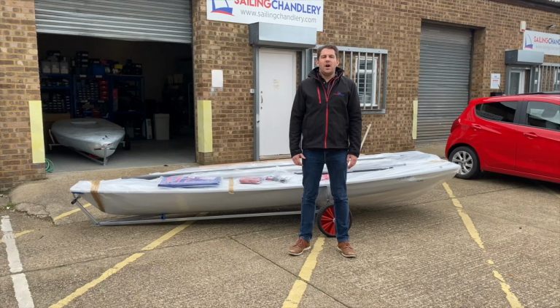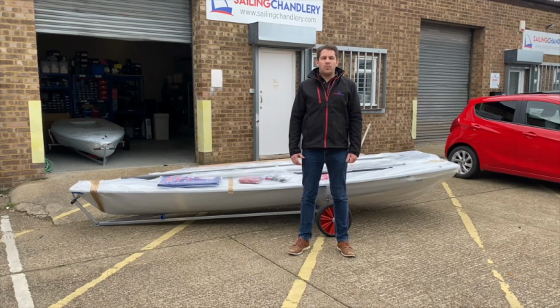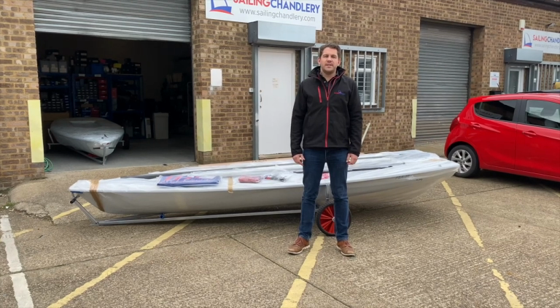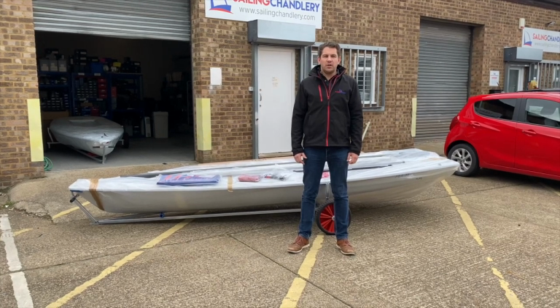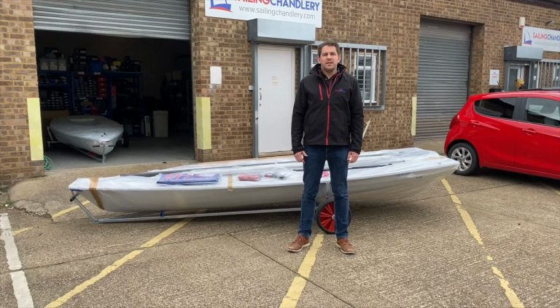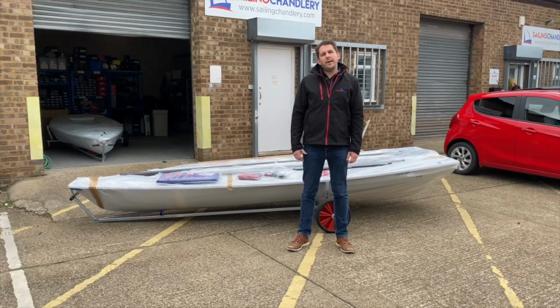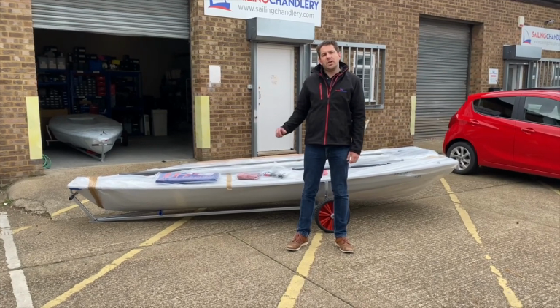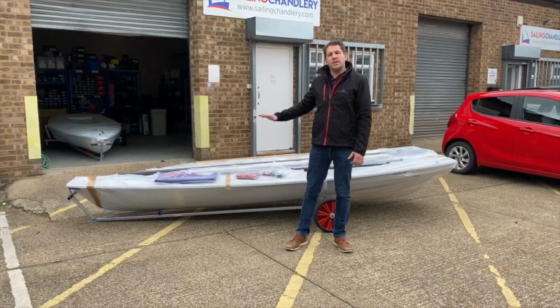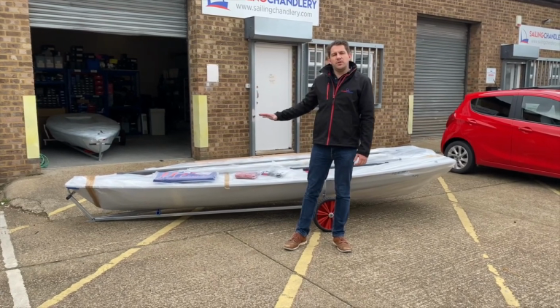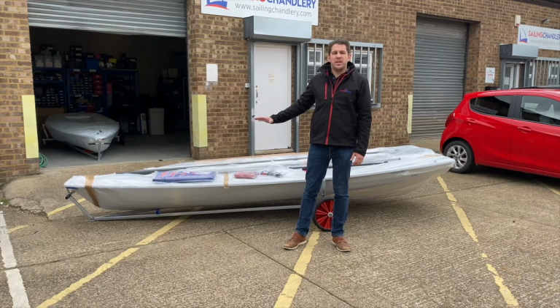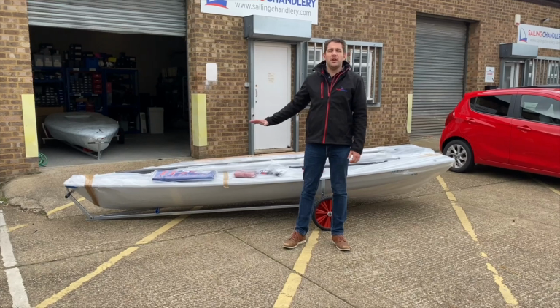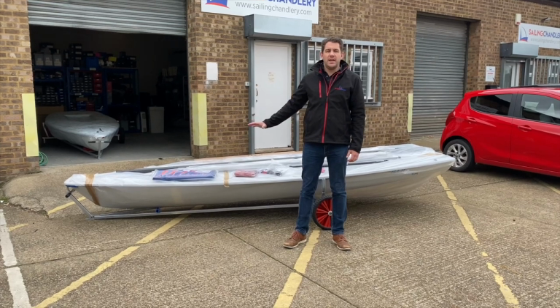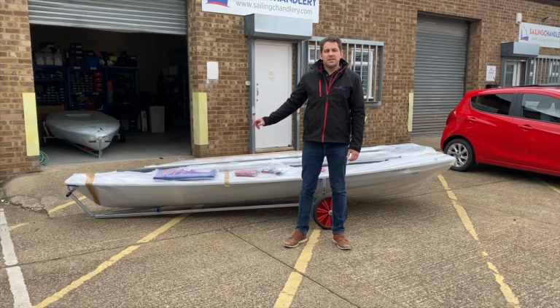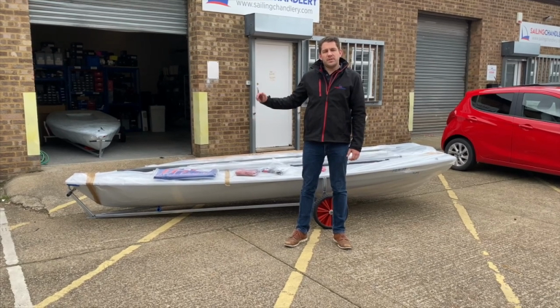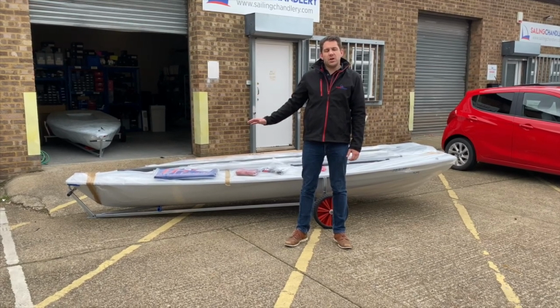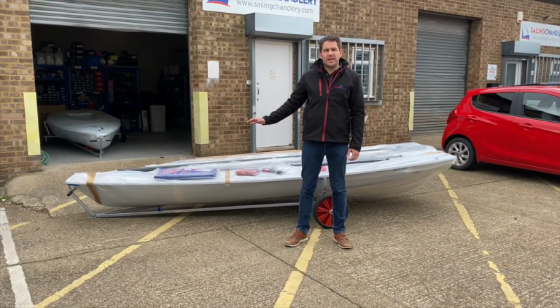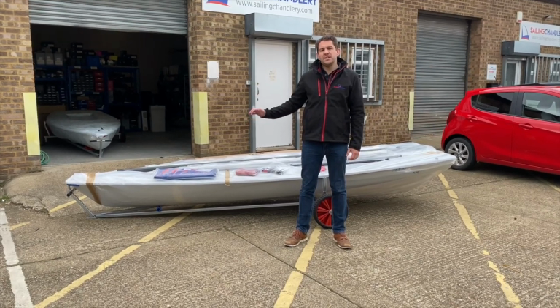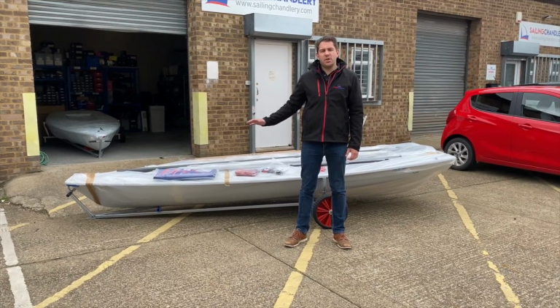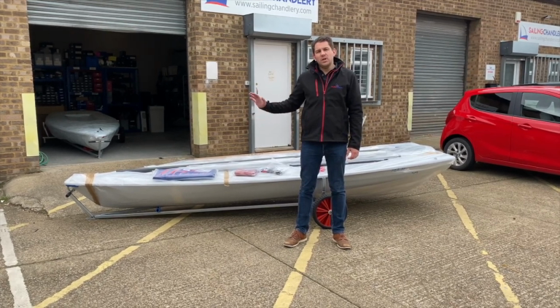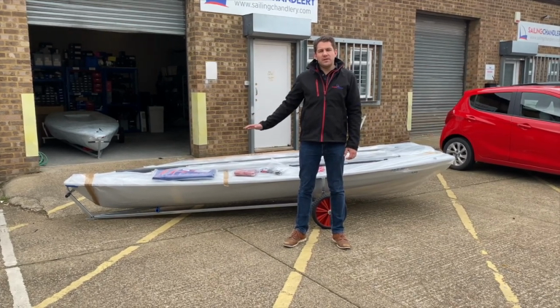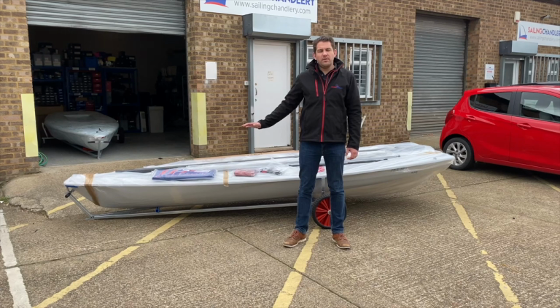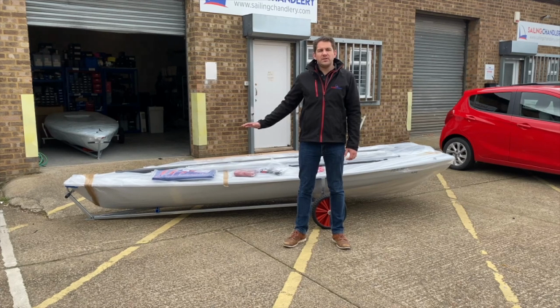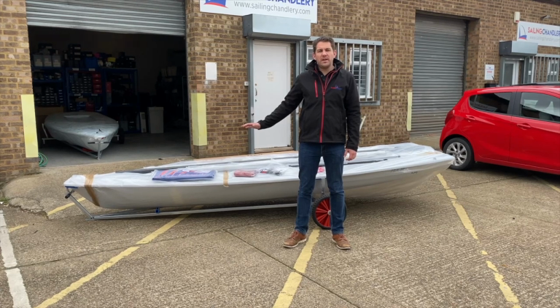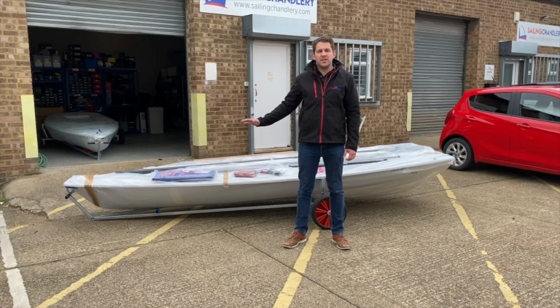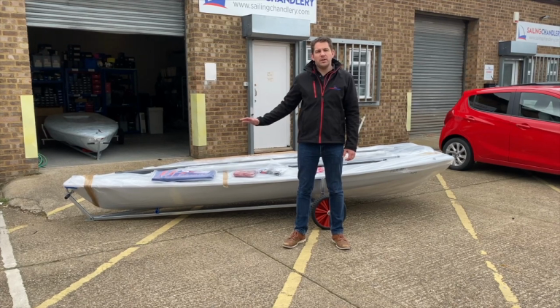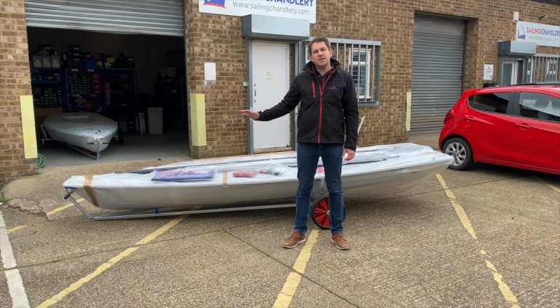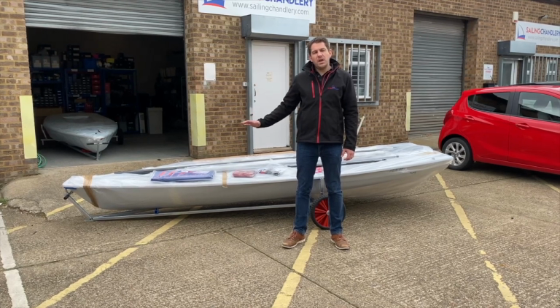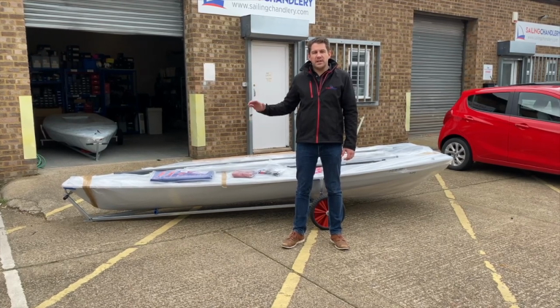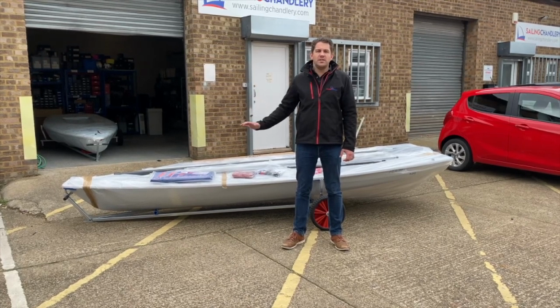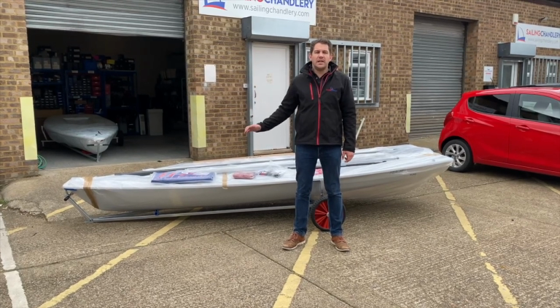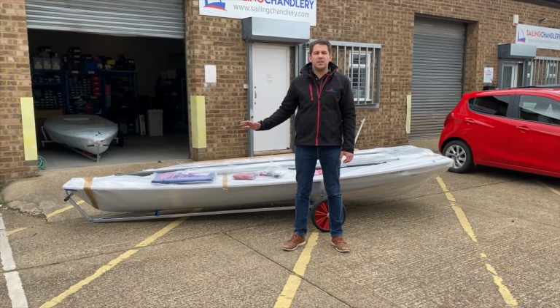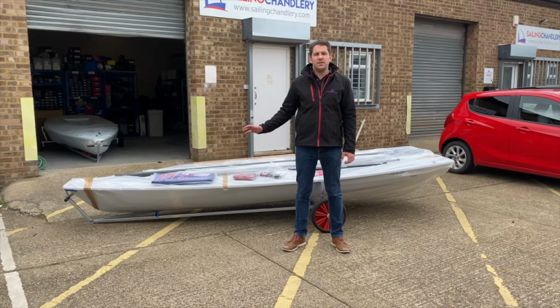Hi everyone, welcome to Sailing Charnery. Today we're going to have a look at a brand new Devotee Ilker dinghy. Sailing Charnery is now selling these — they're in stock, ready for delivery within one to two weeks, we just need to work on a date for you. We can deliver straight to your sailing club or straight to your front door.